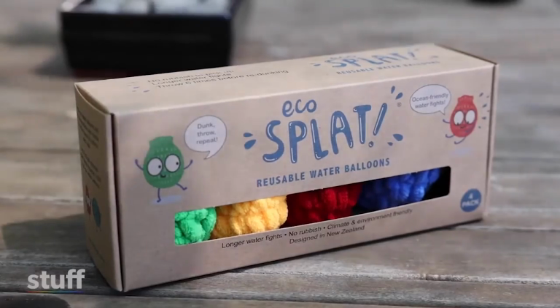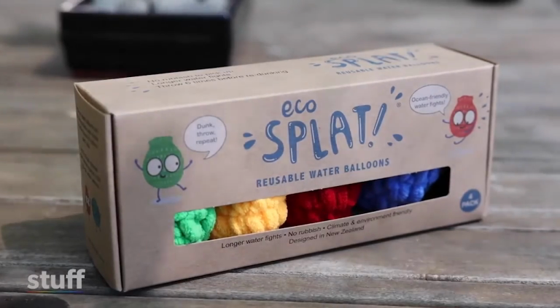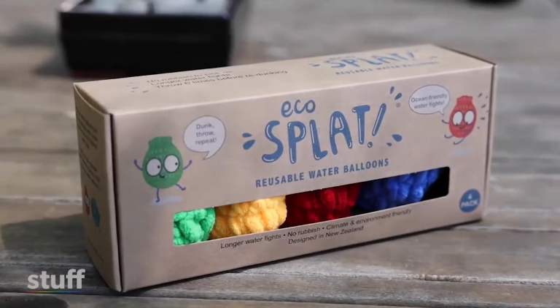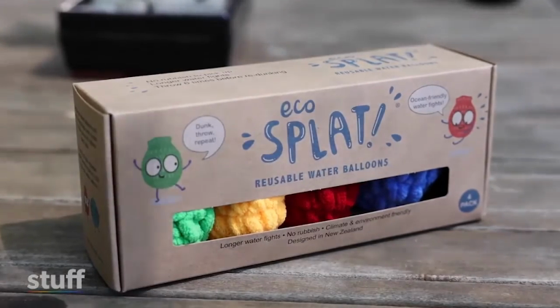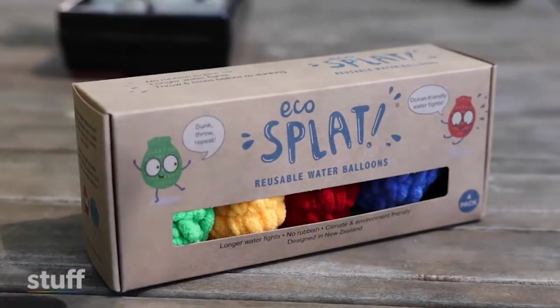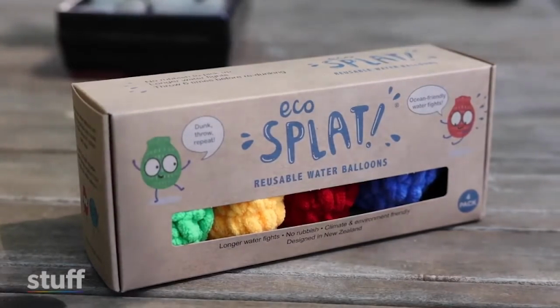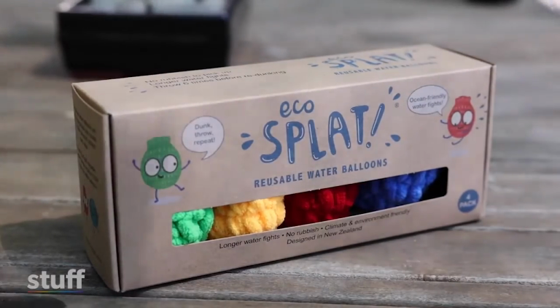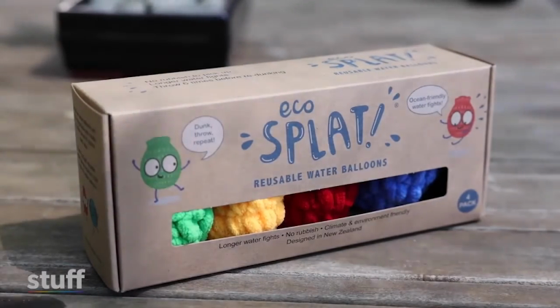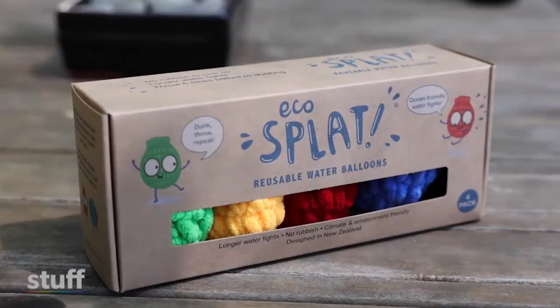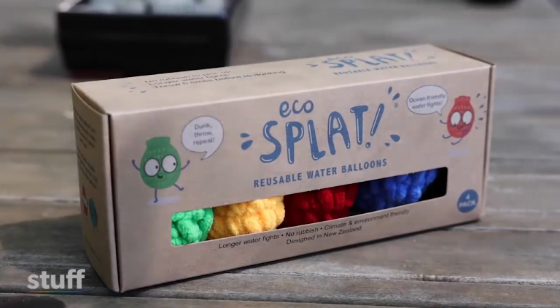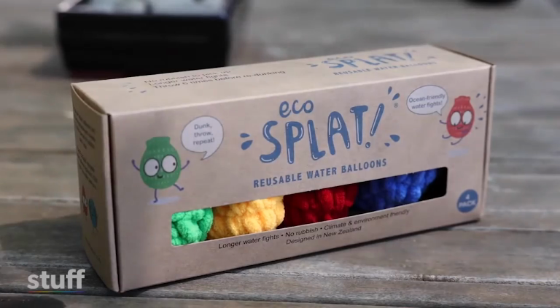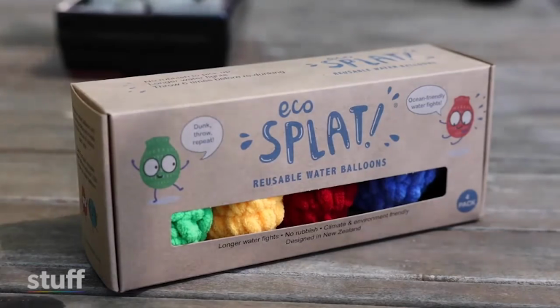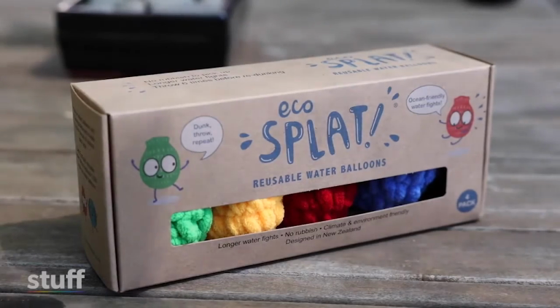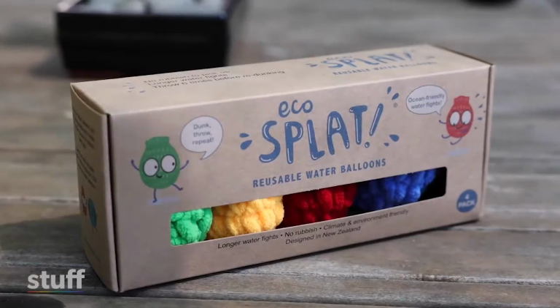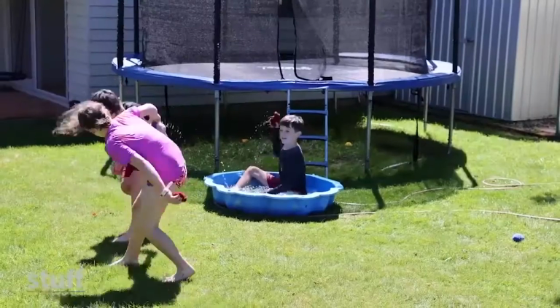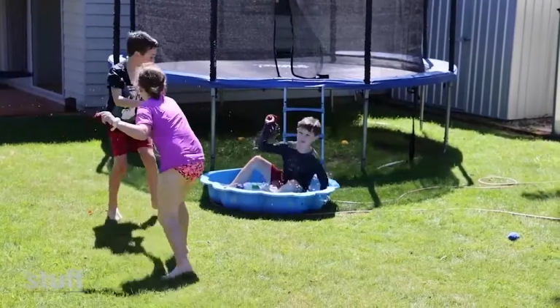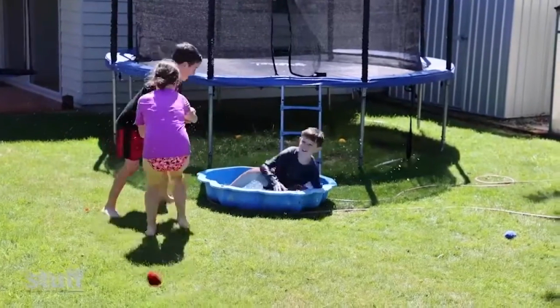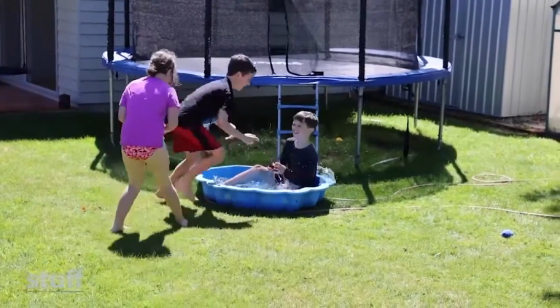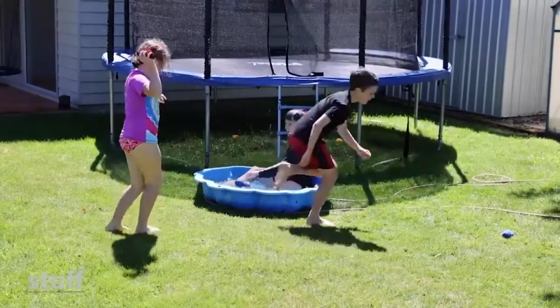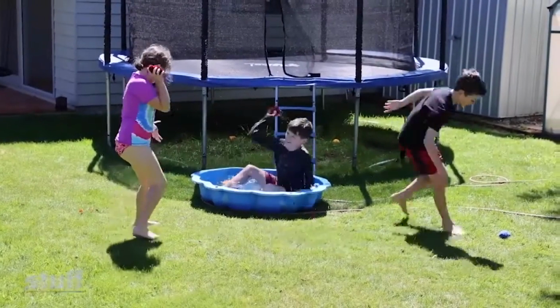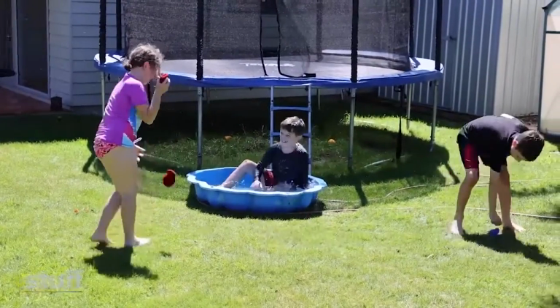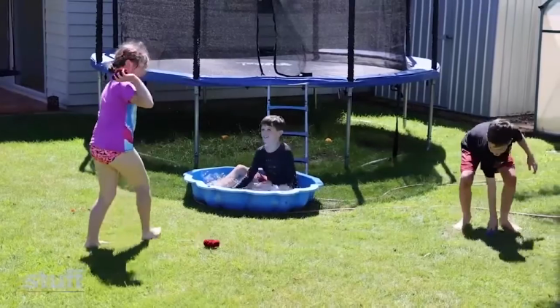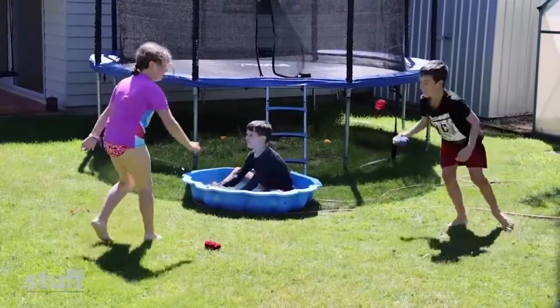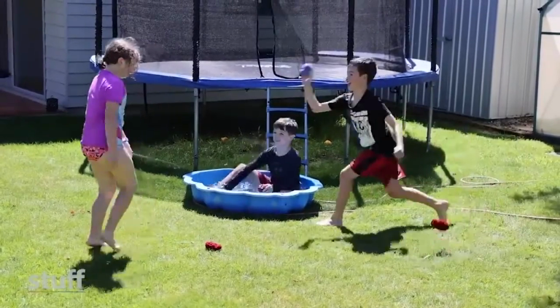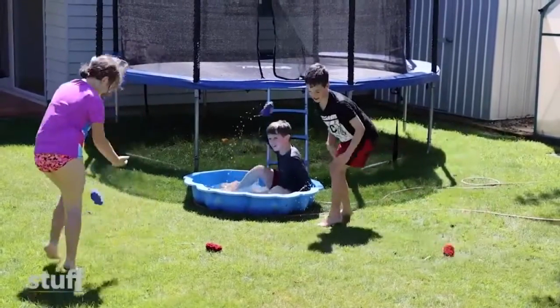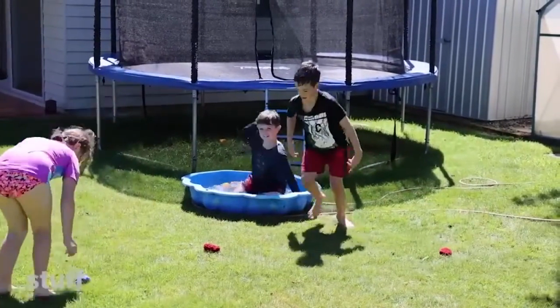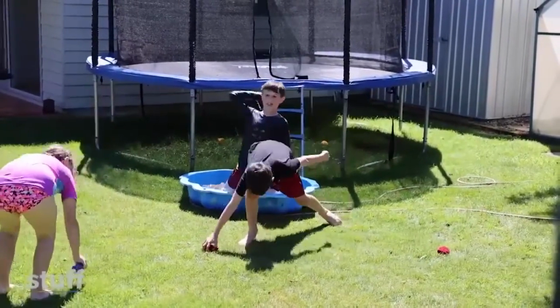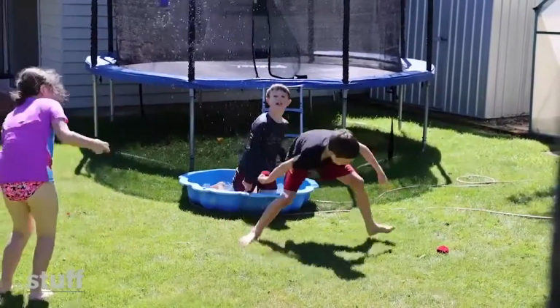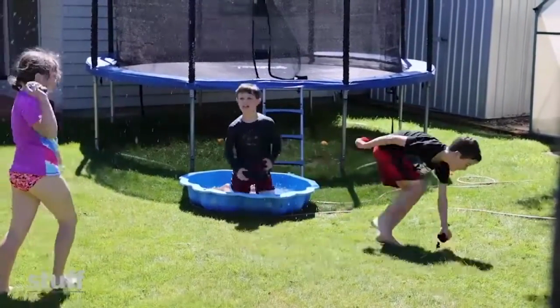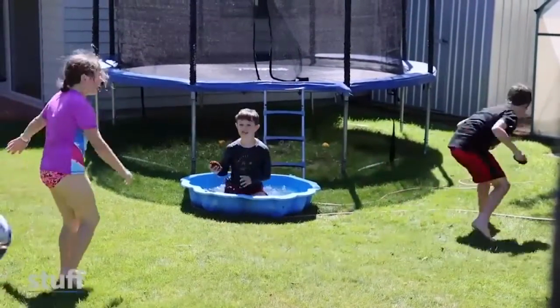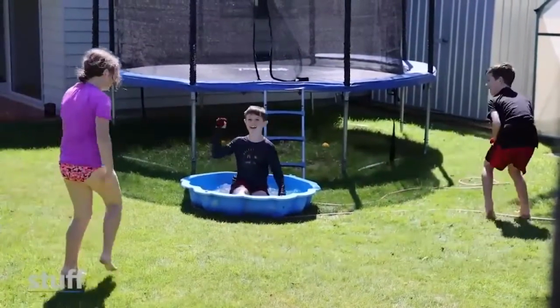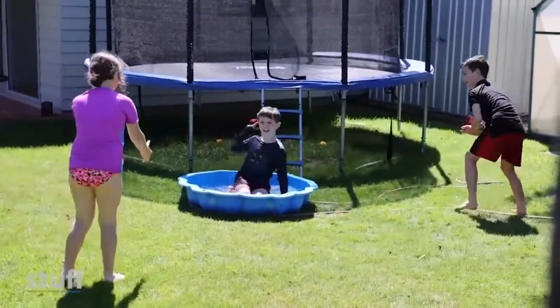So it's a polyester yarn. This is the thing that we found soaks up the most water for the biggest splat, which is key. We tried a couple of other things — cotton goes mouldy unfortunately, and wool doesn't soak up any water, so this was the best thing that we found.